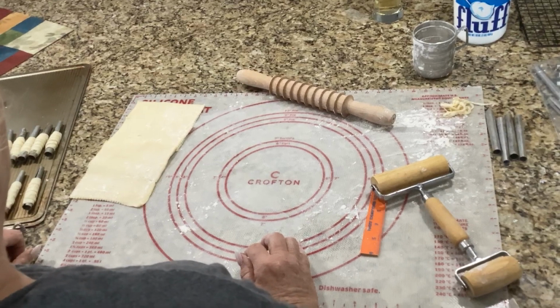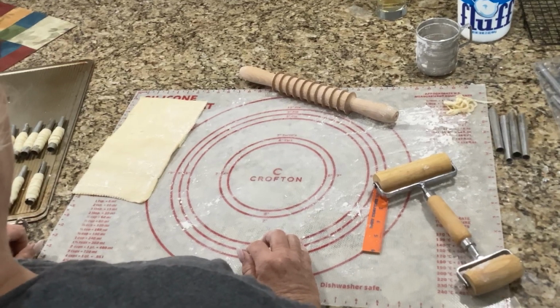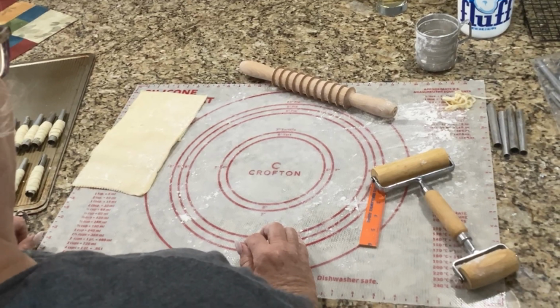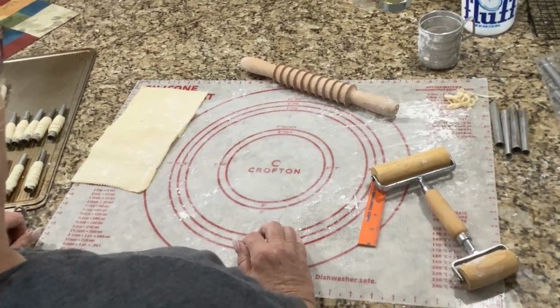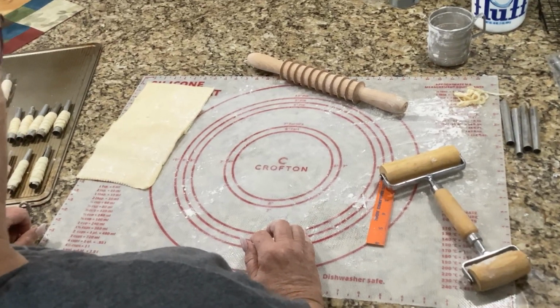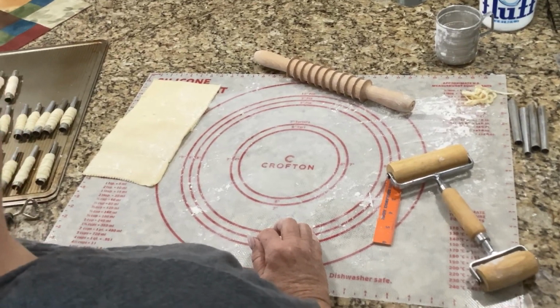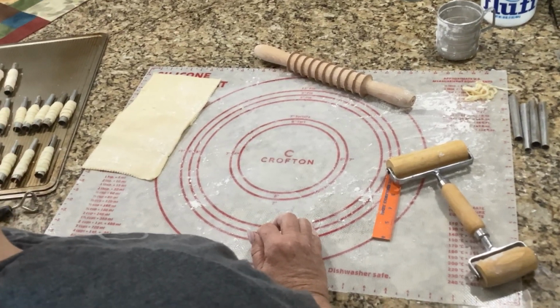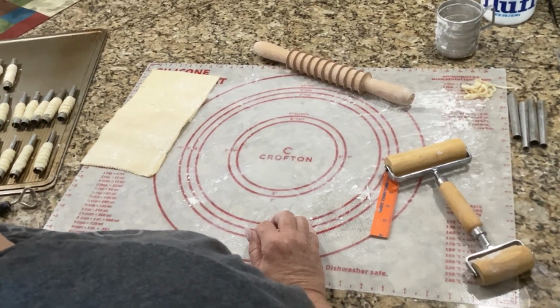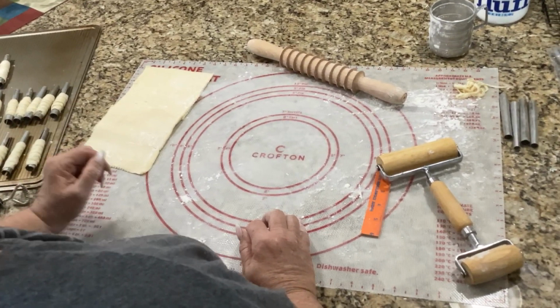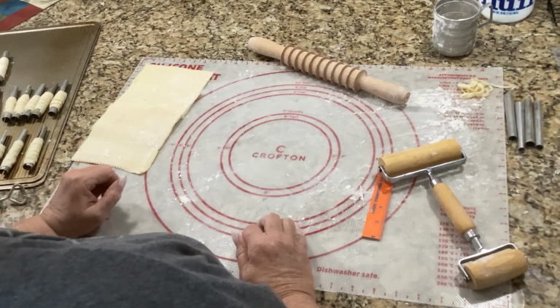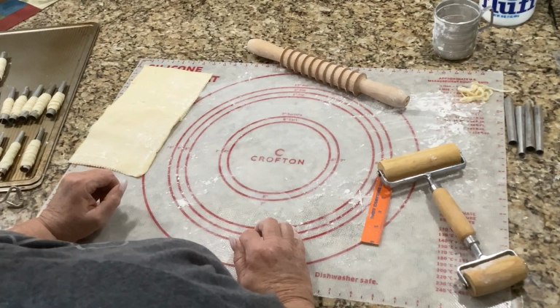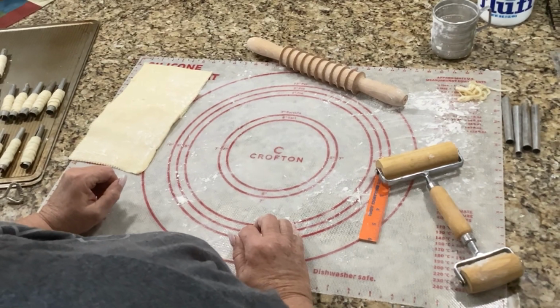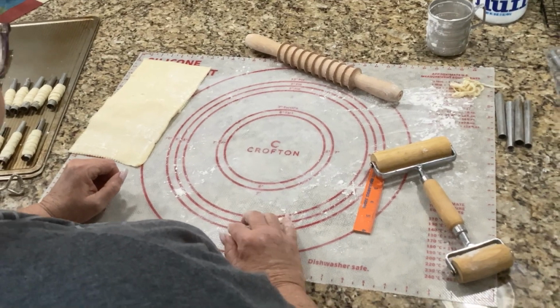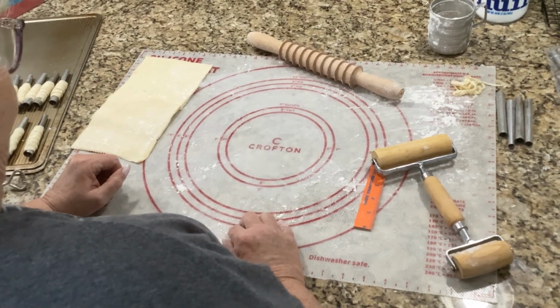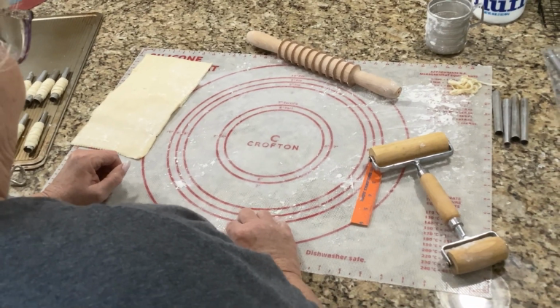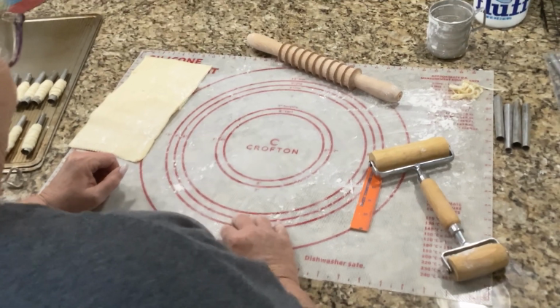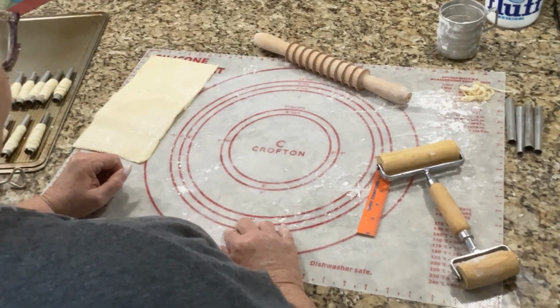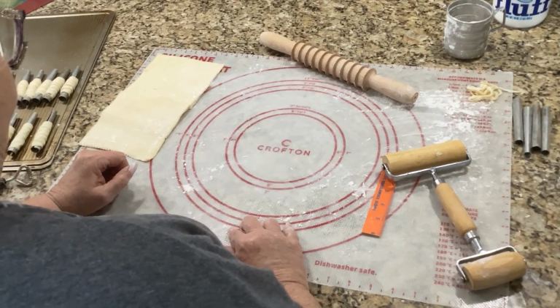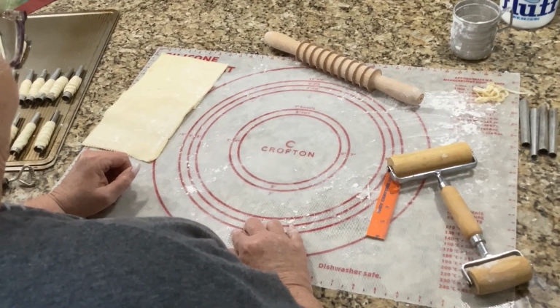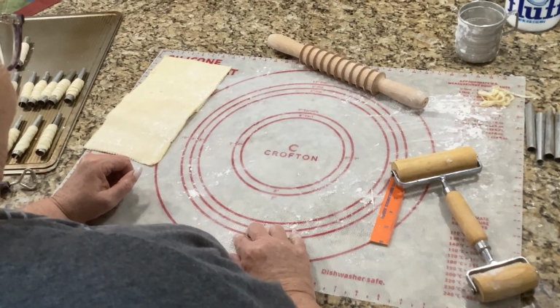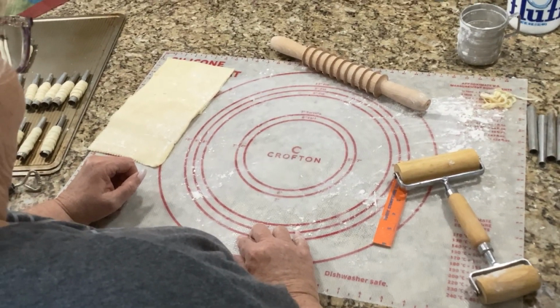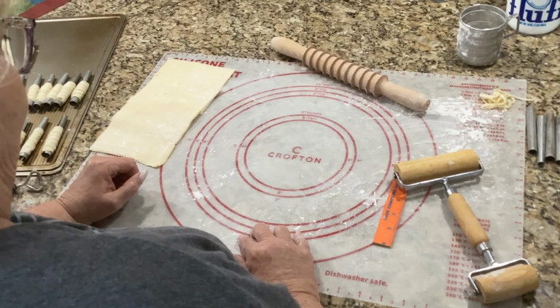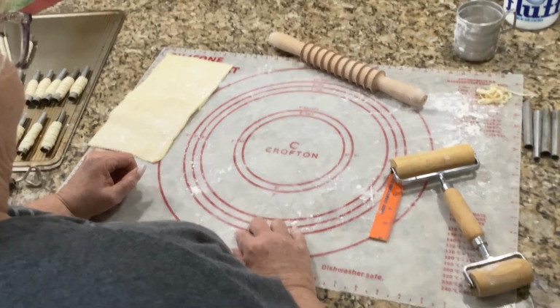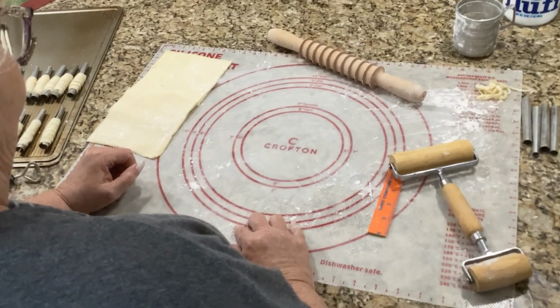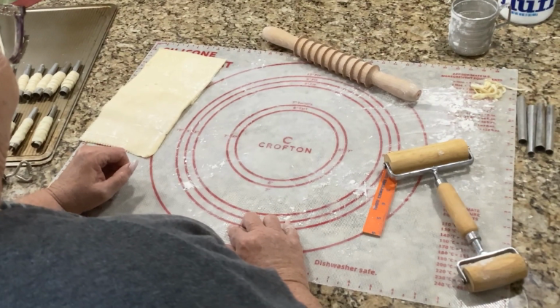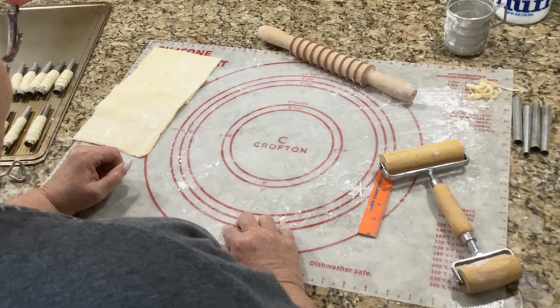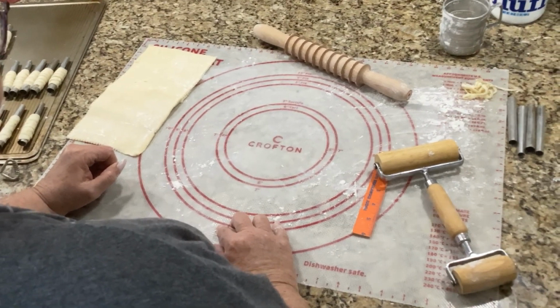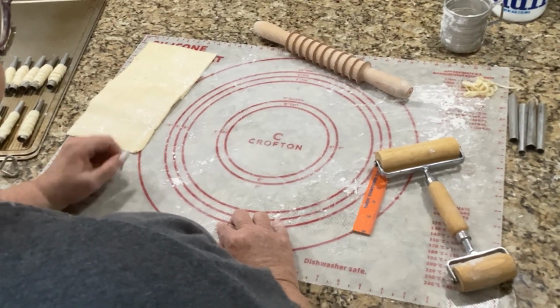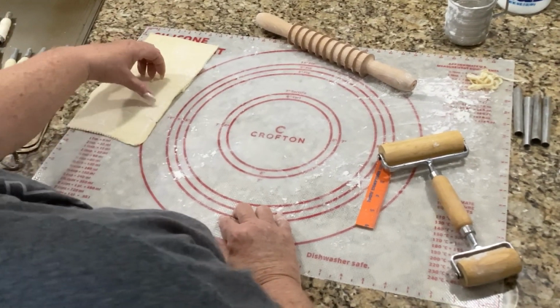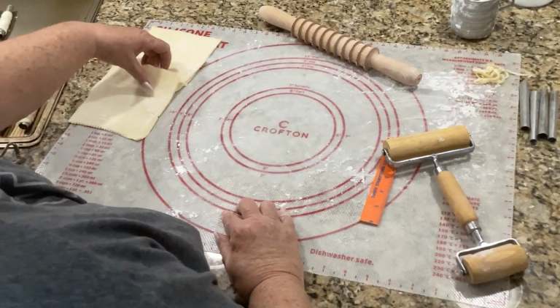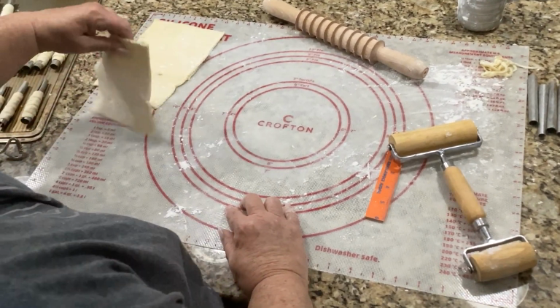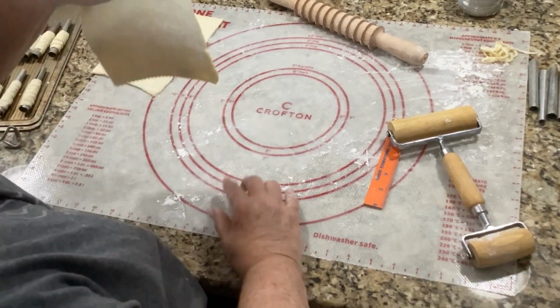We showed you how to cut your squares so that they were evenly out of a piece of puff pastry dough. Now I'm going to show you how you get your square and turn it into a six inch square.